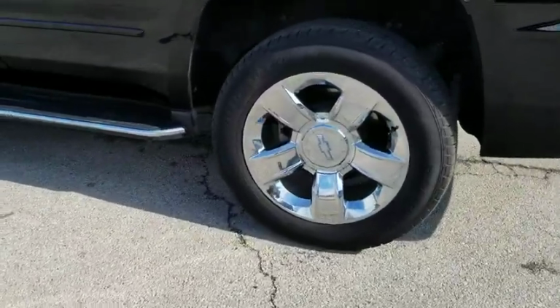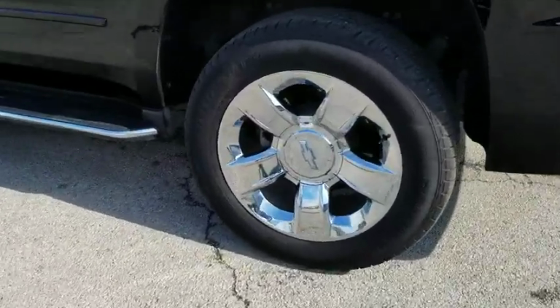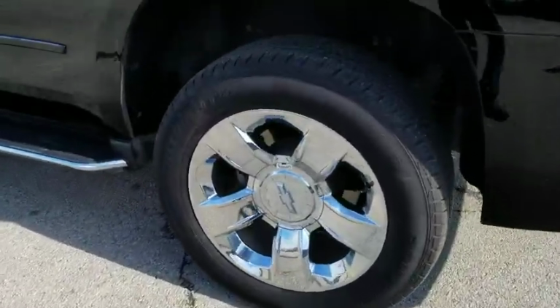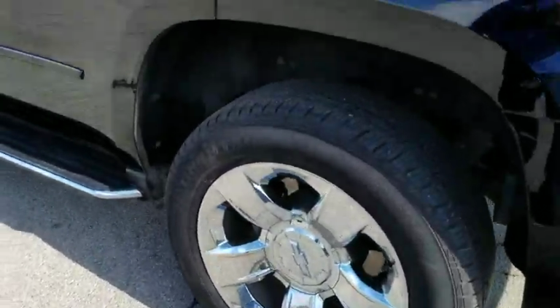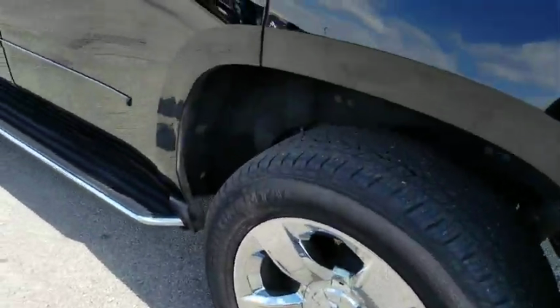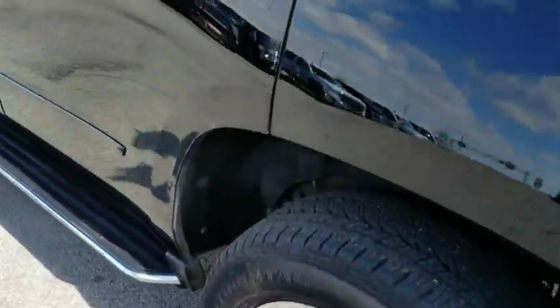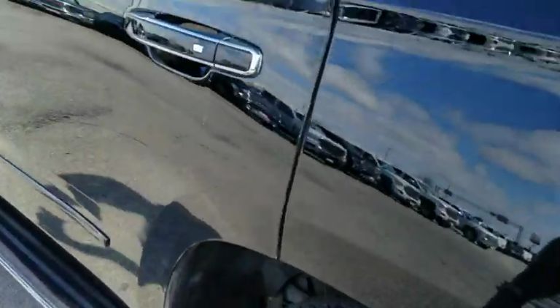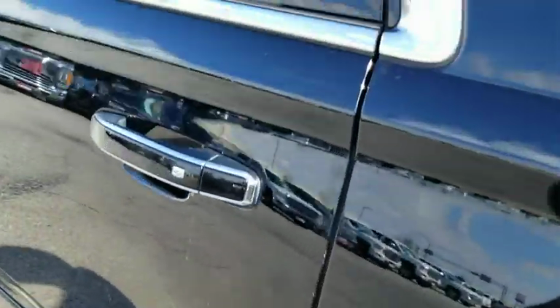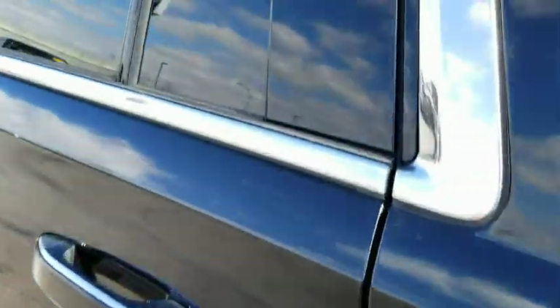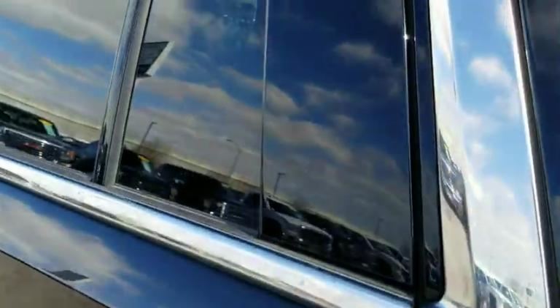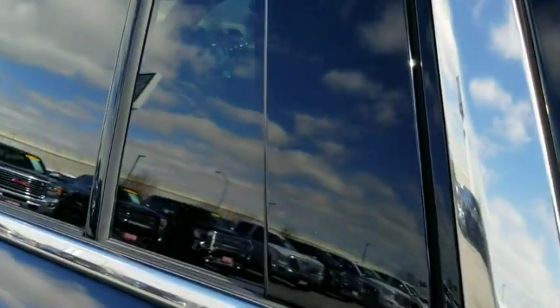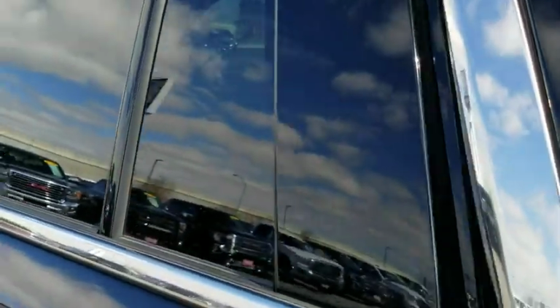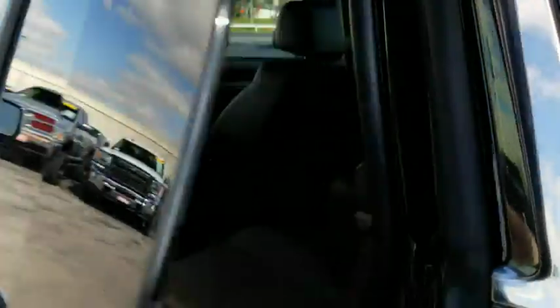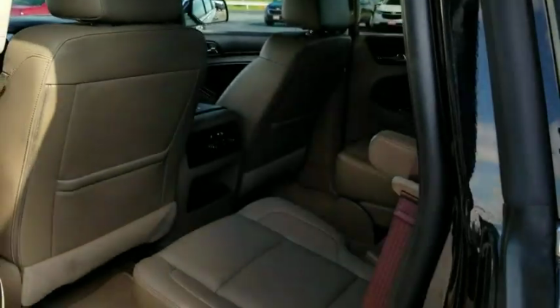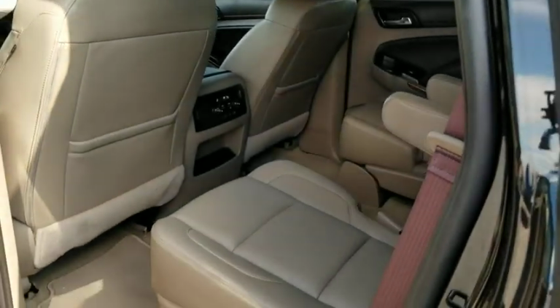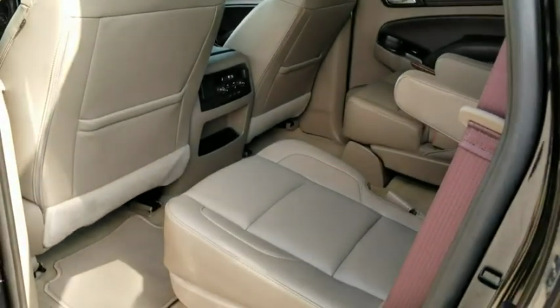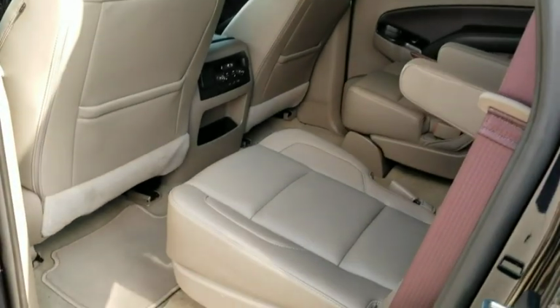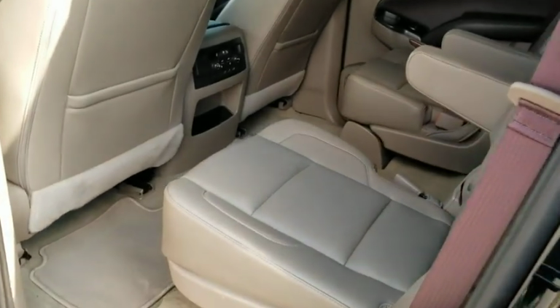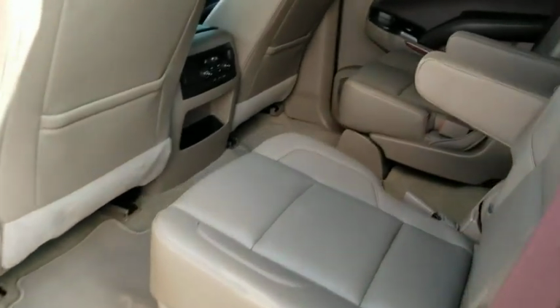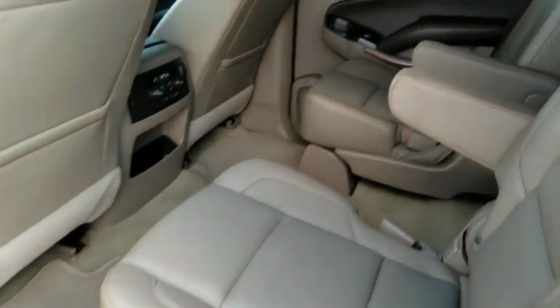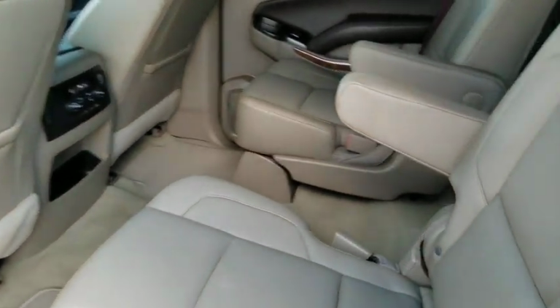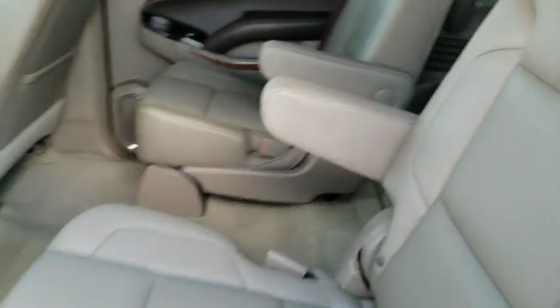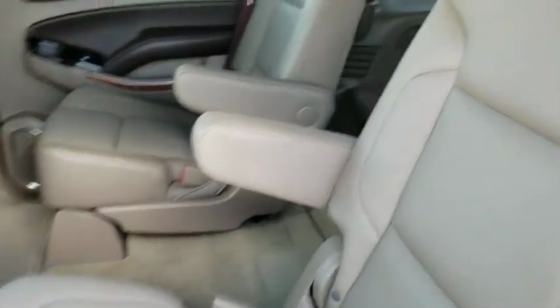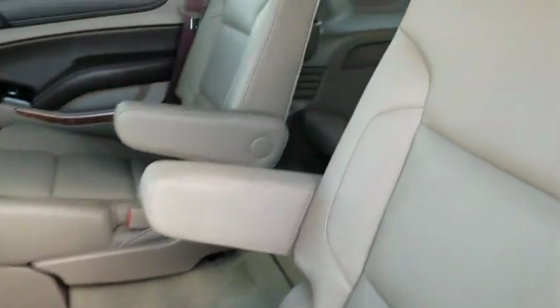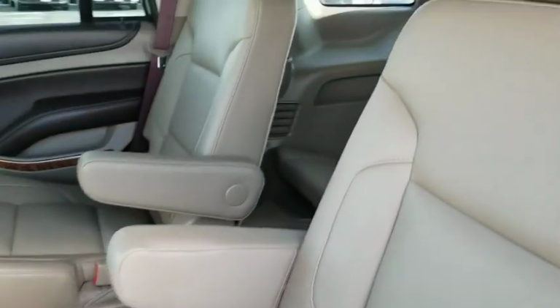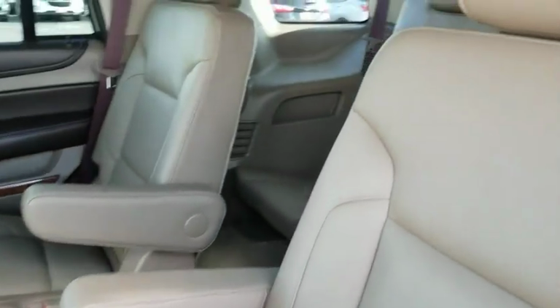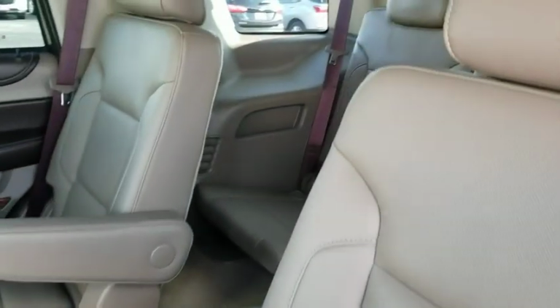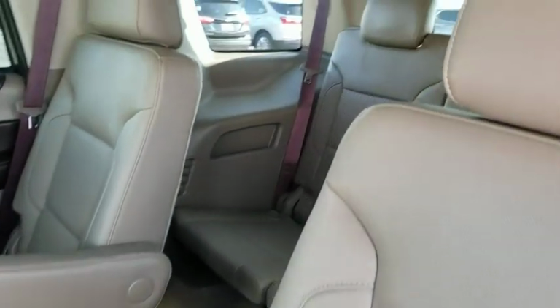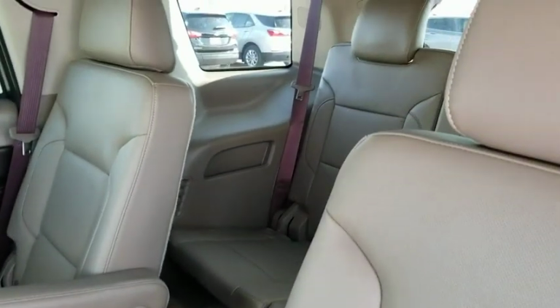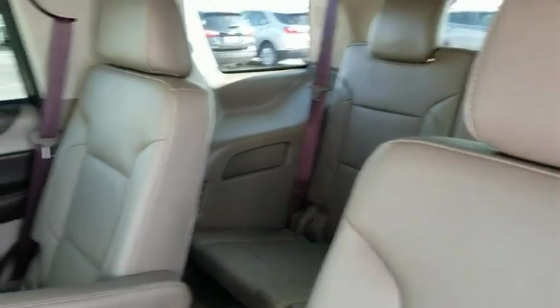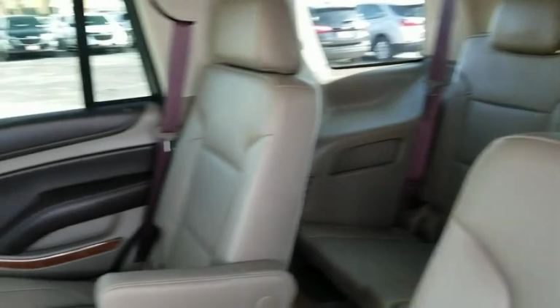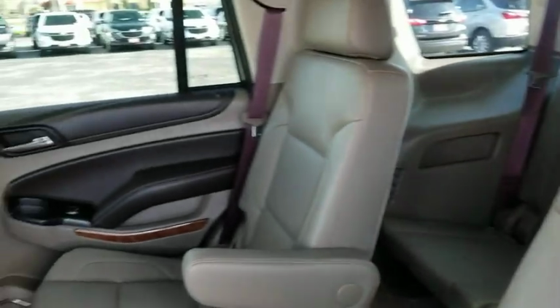Tow hitch, lane departure warning, Bluetooth, leather-wrapped steering wheel, adjustable steering wheel, power steering, cruise control, four-wheel disc brakes, floor mats.